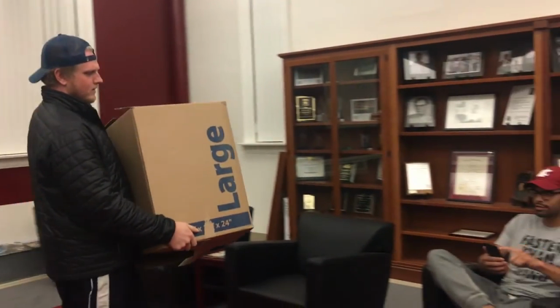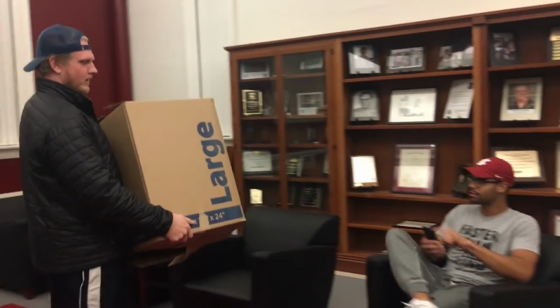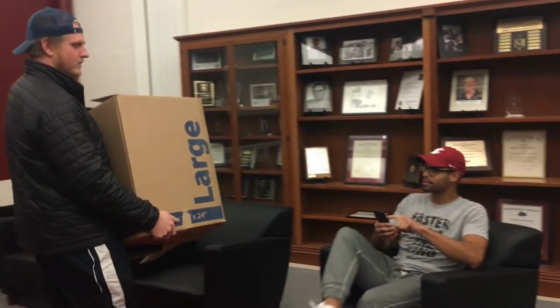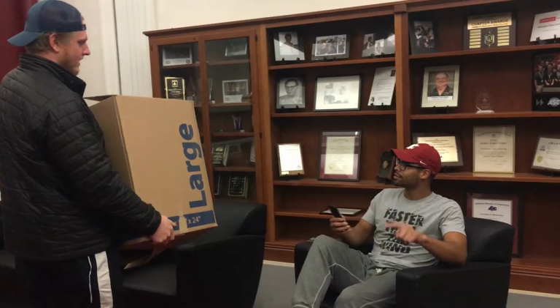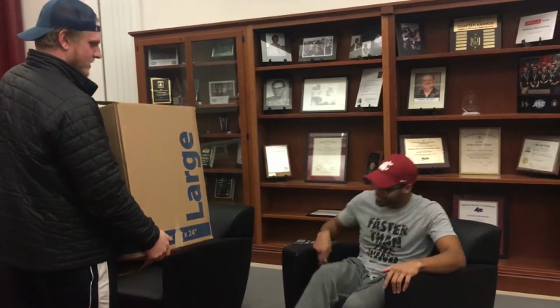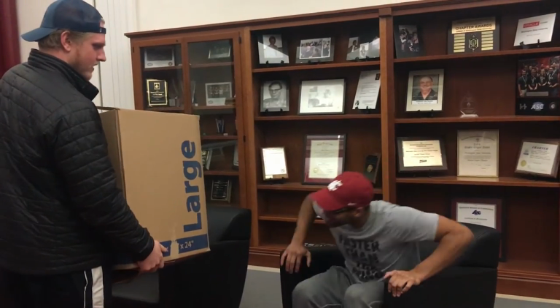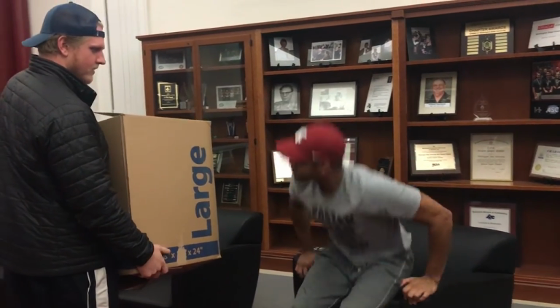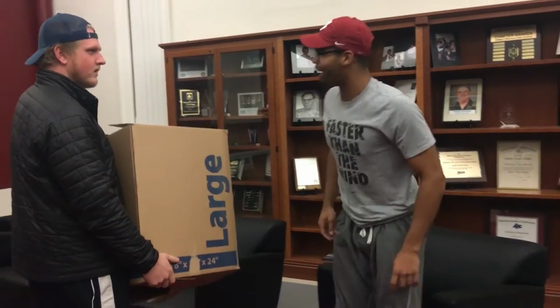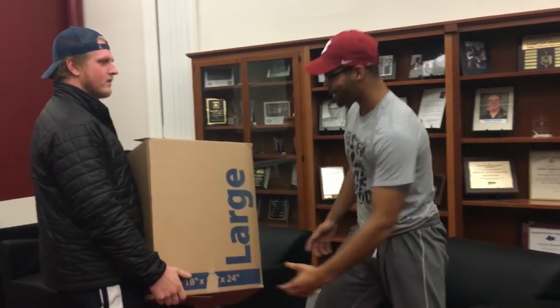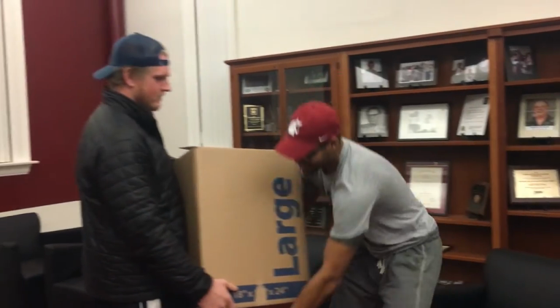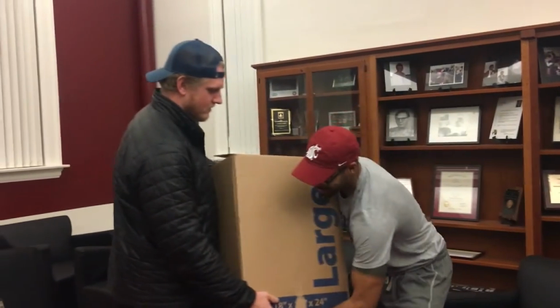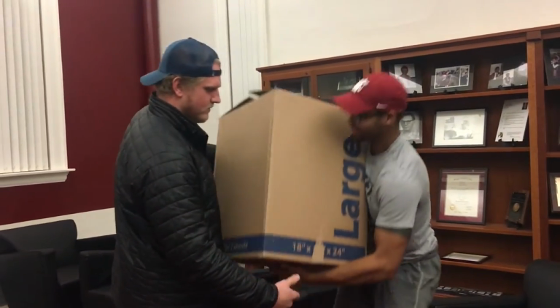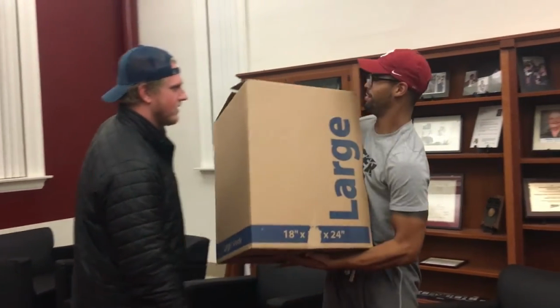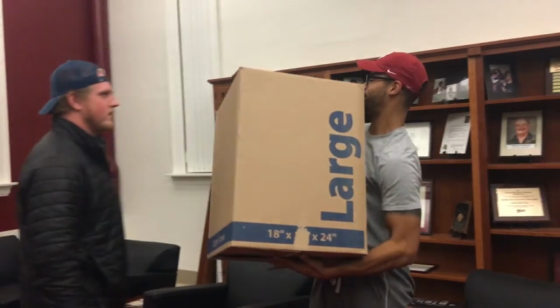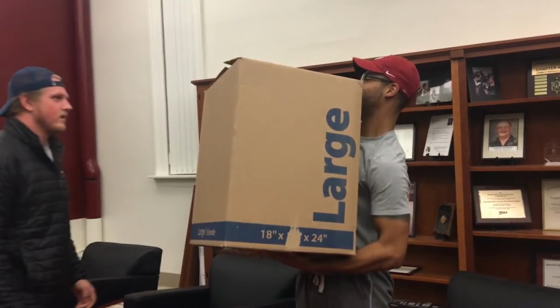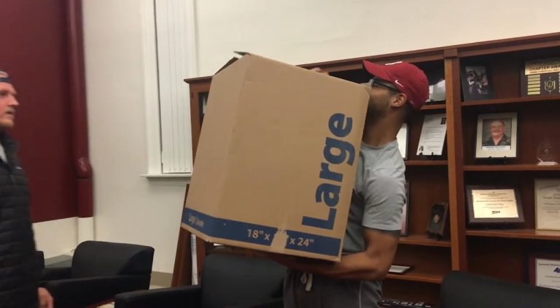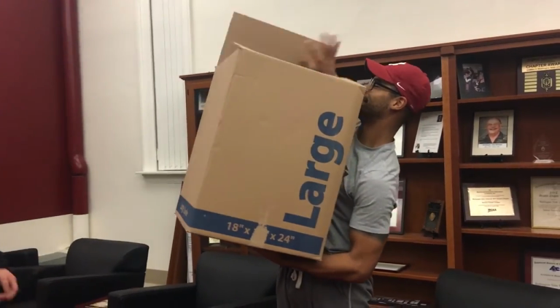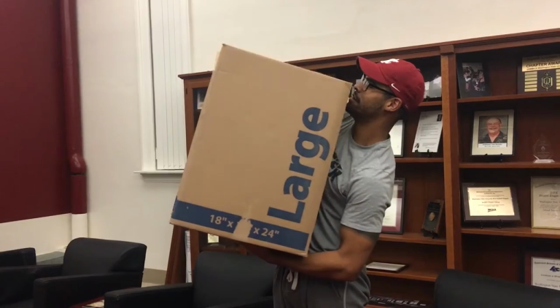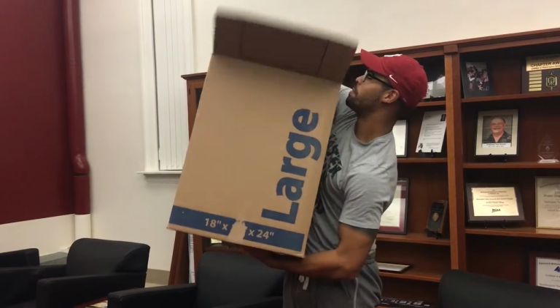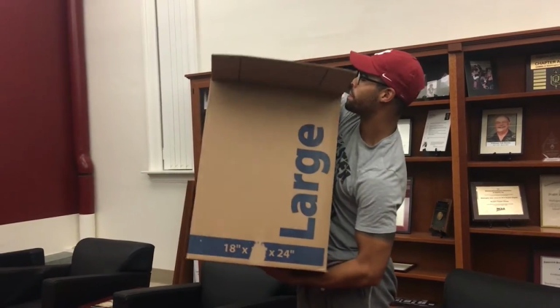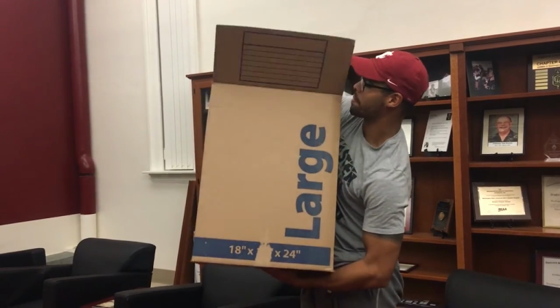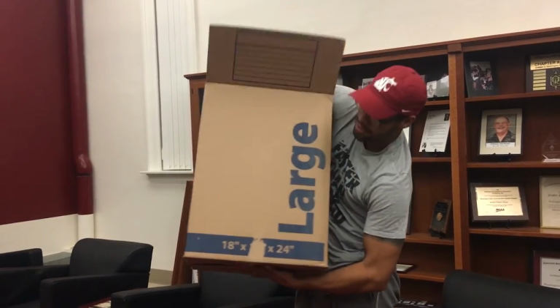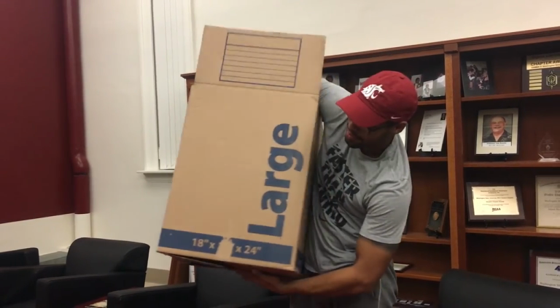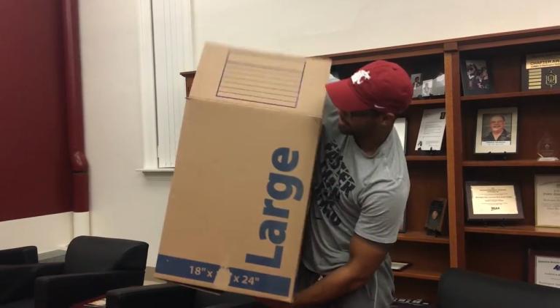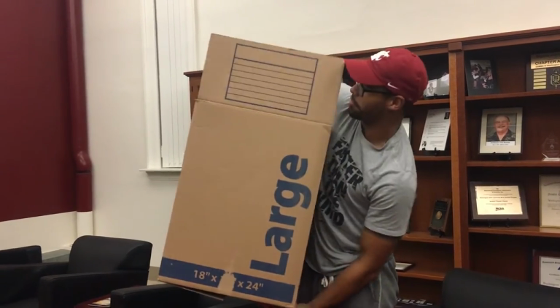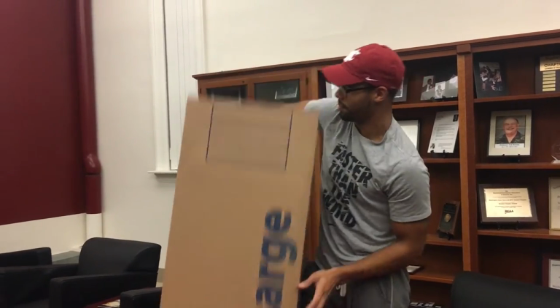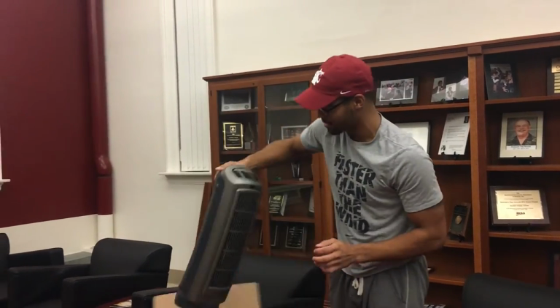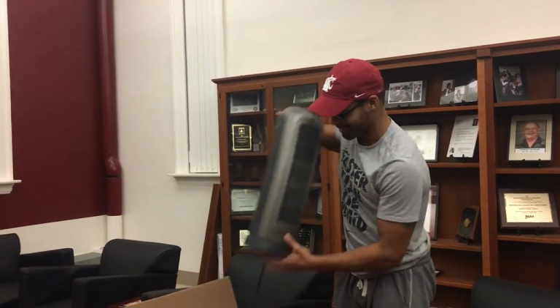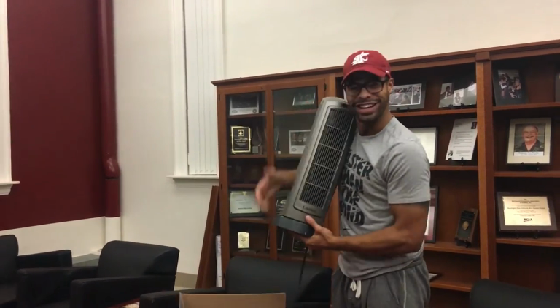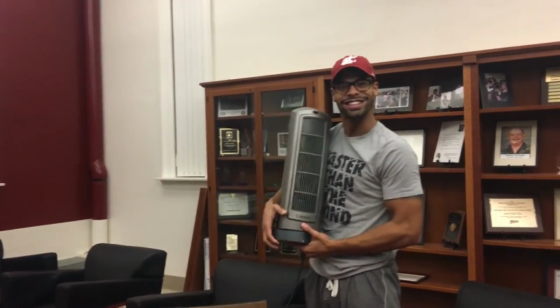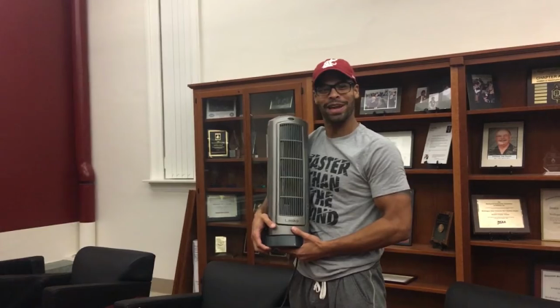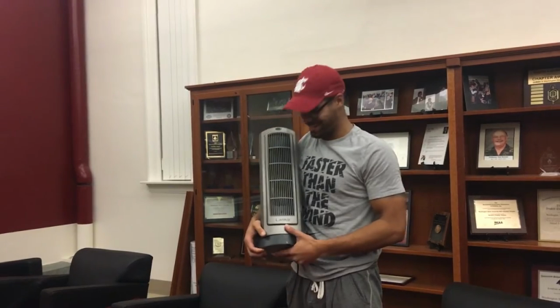I got a large package for Jeremiah. Wow, no way. Thanks, man. I wonder what it is. Oh, it's a big one. It's a space heater.